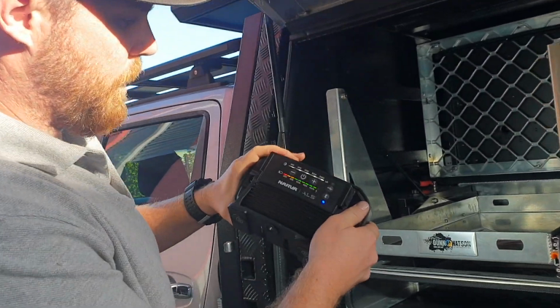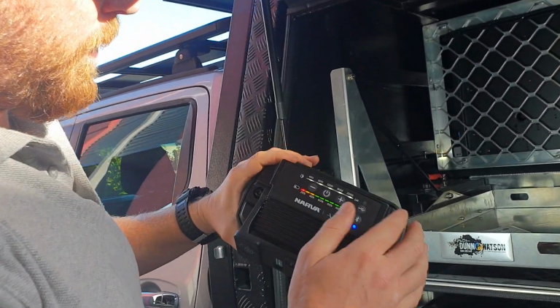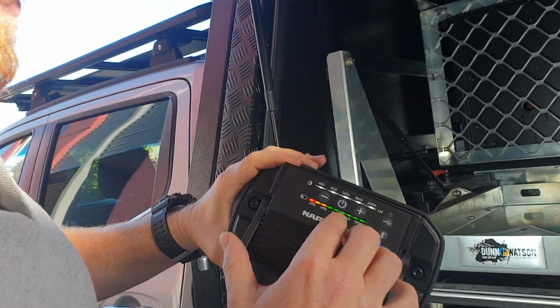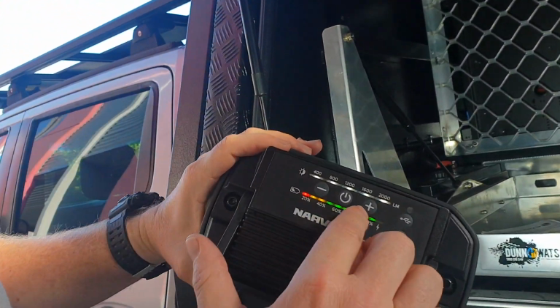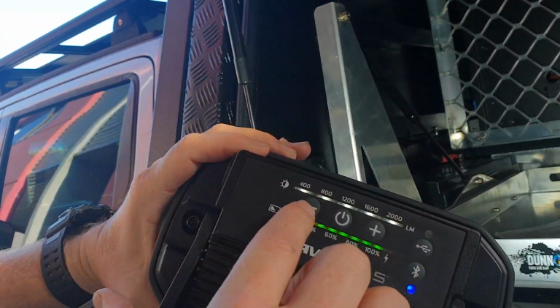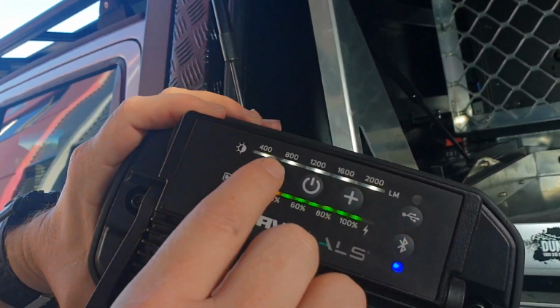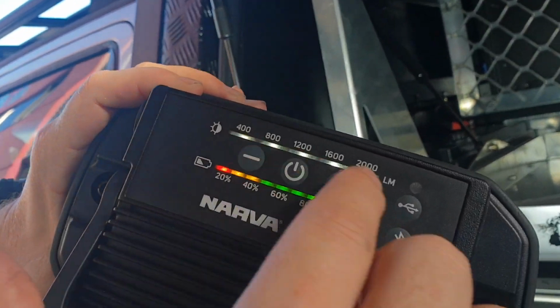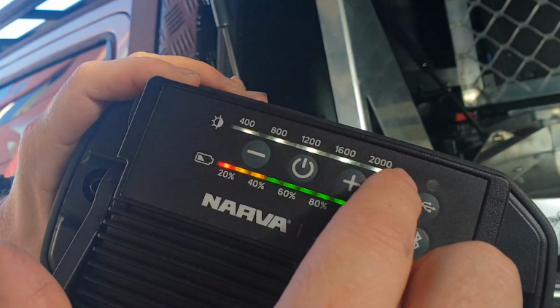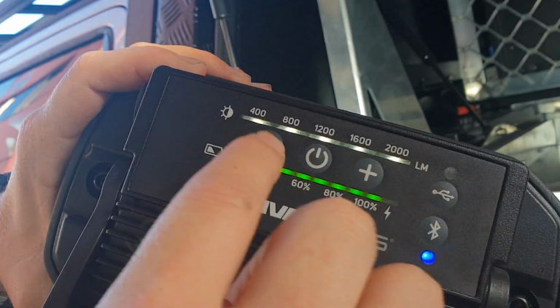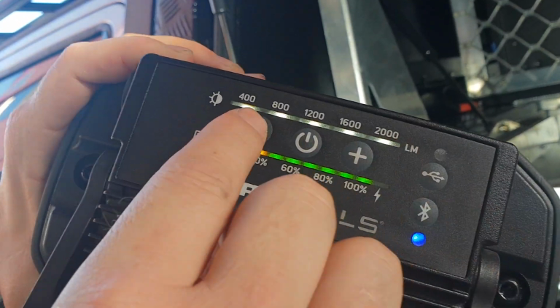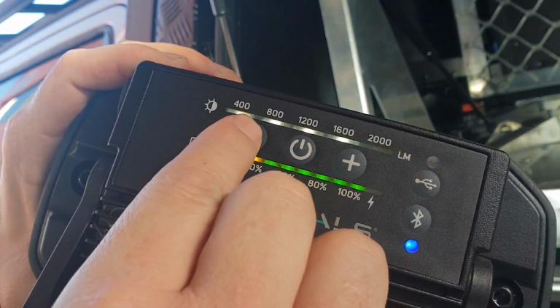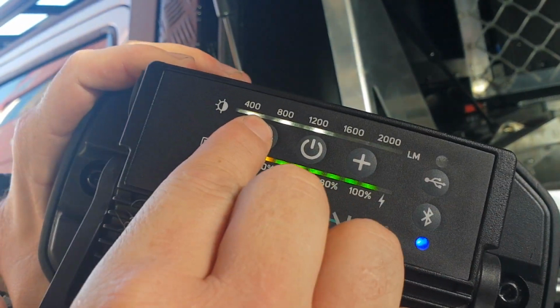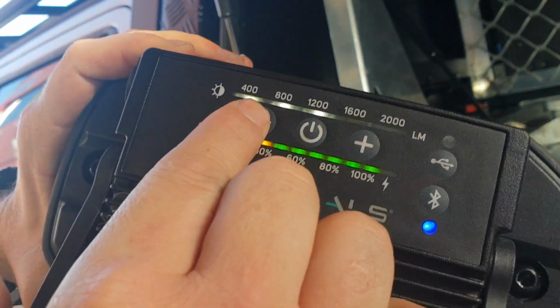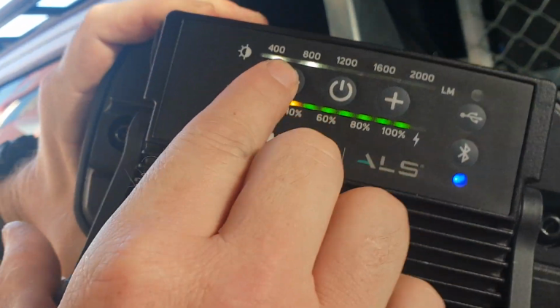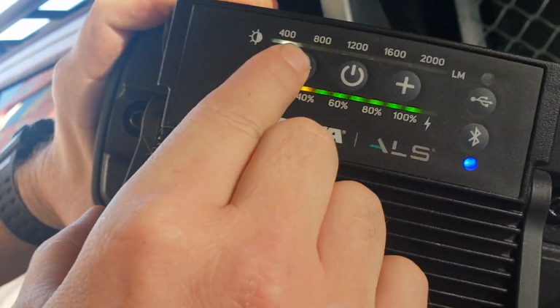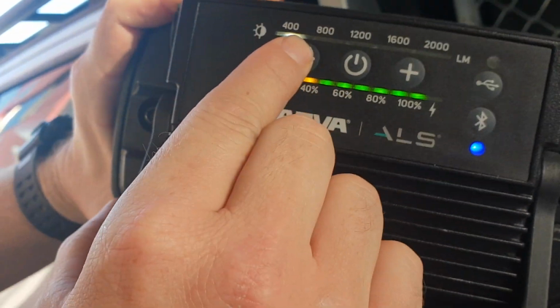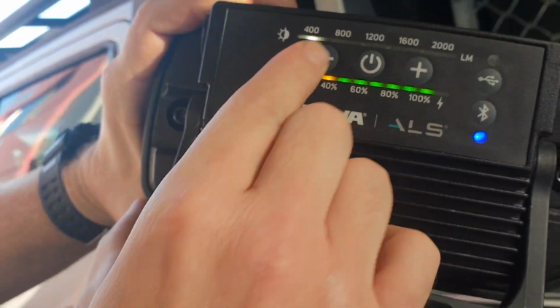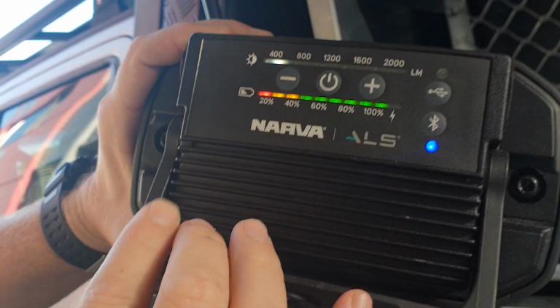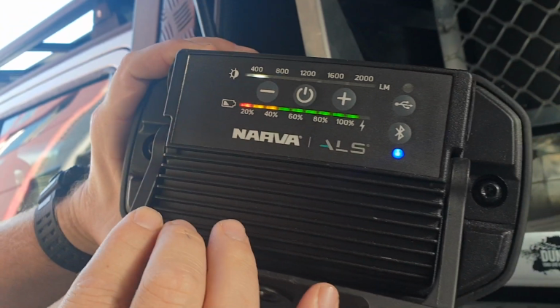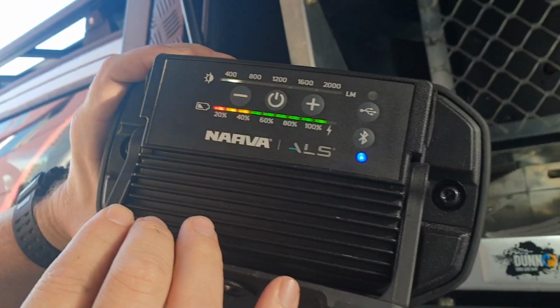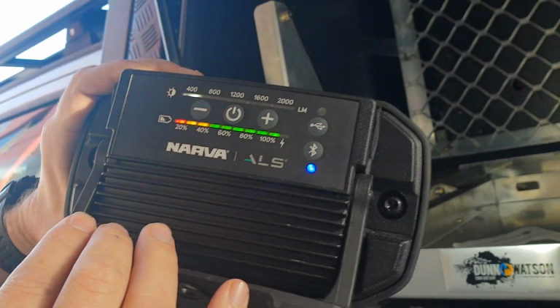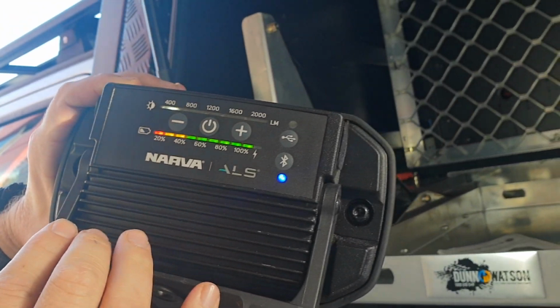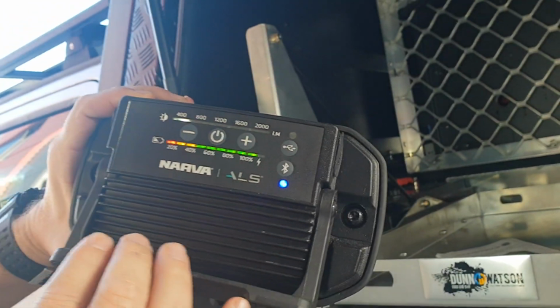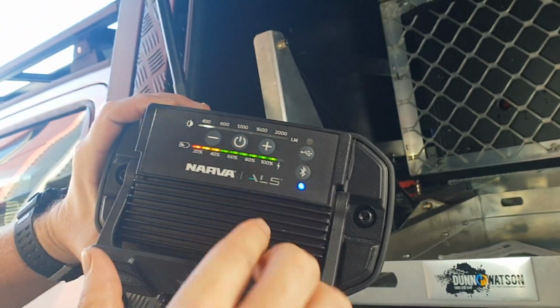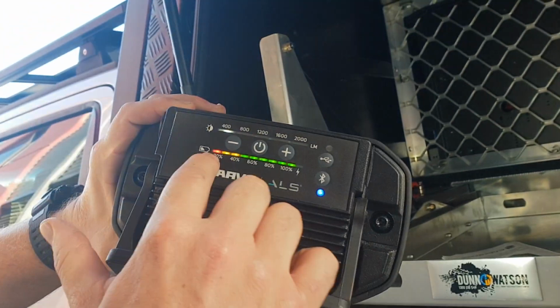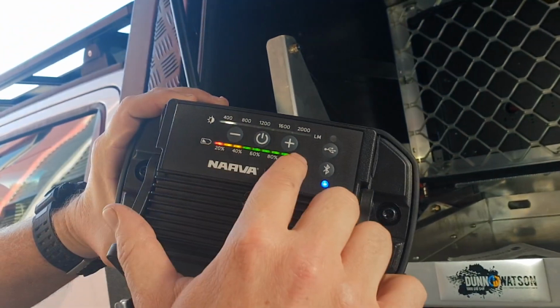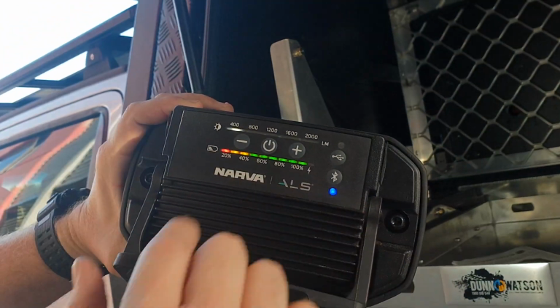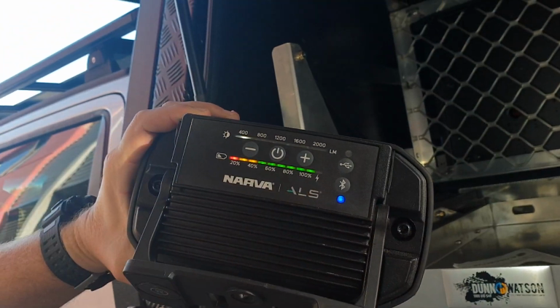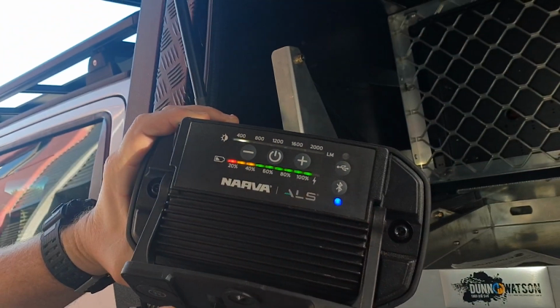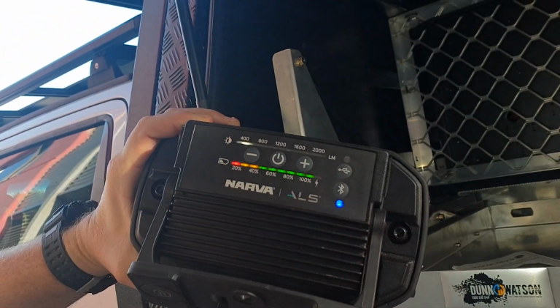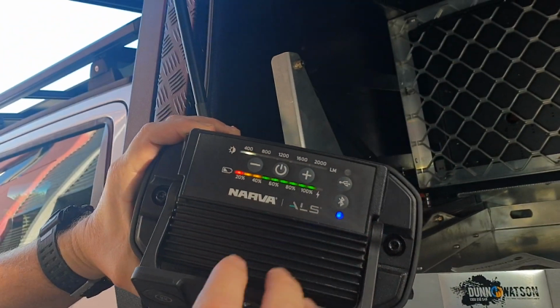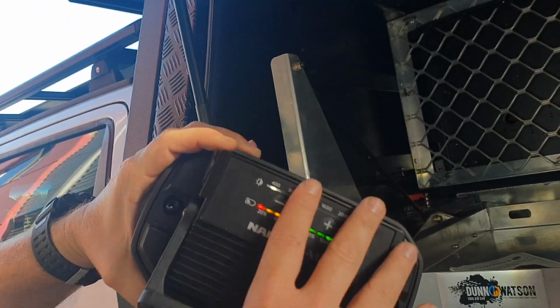On the back here, we're at 2000 lumens and we can adjust the light like so. You've also got your battery gauge there as well.